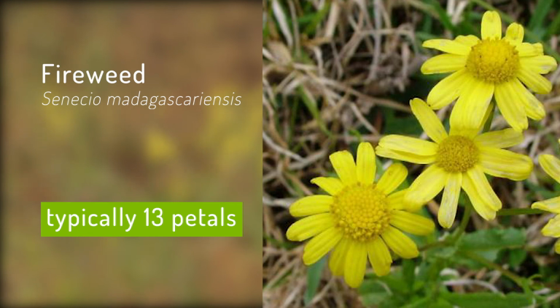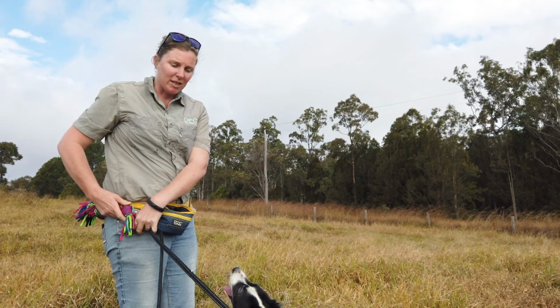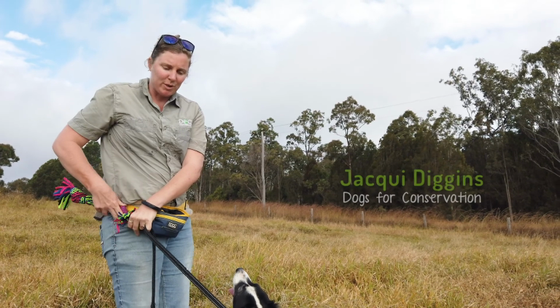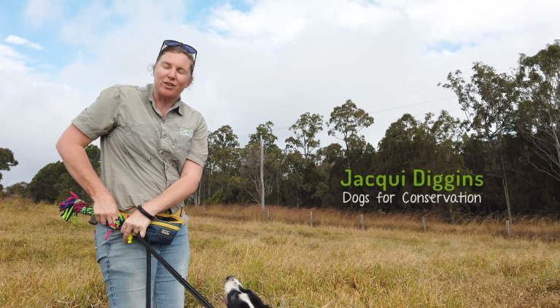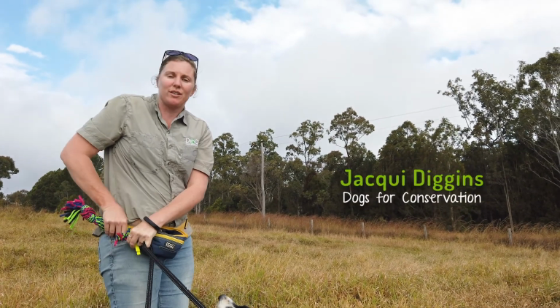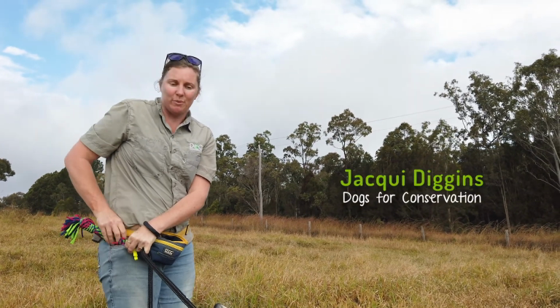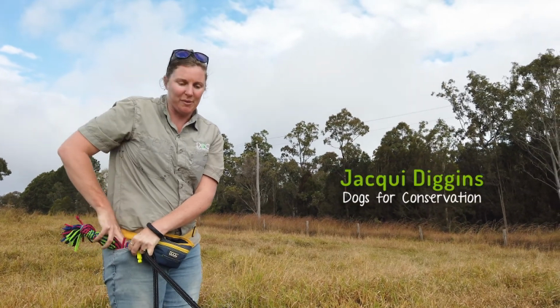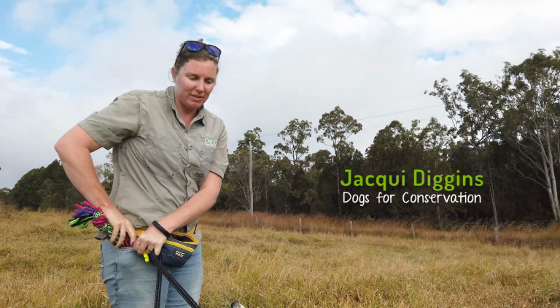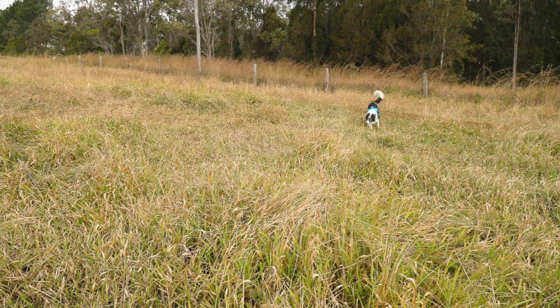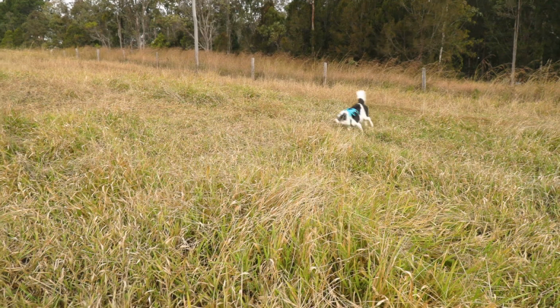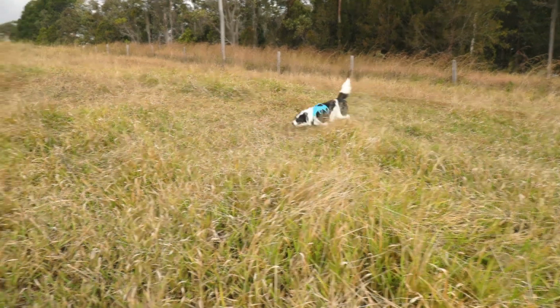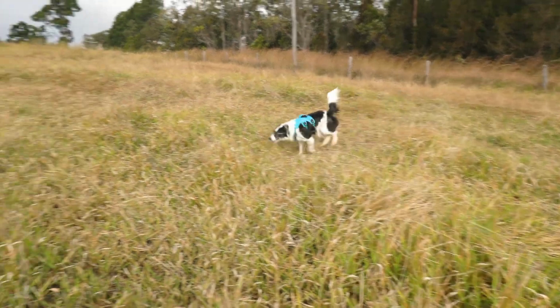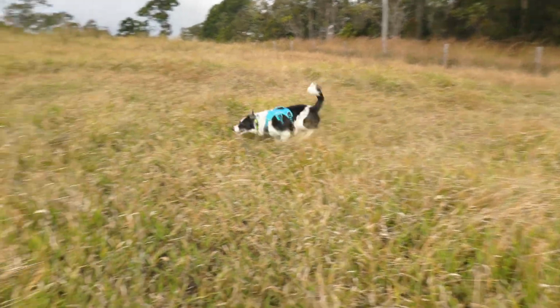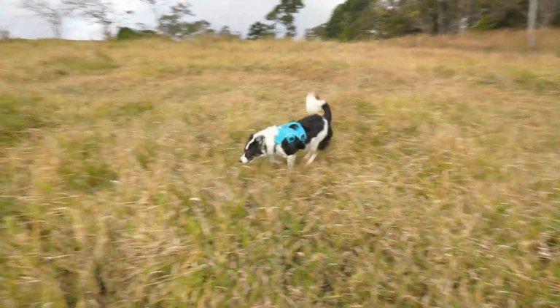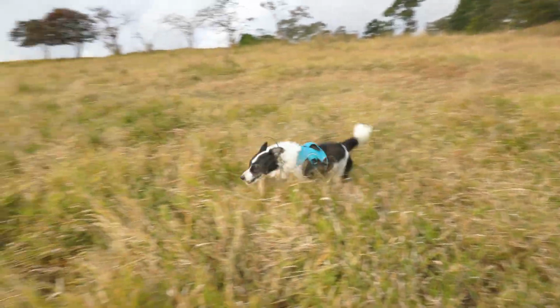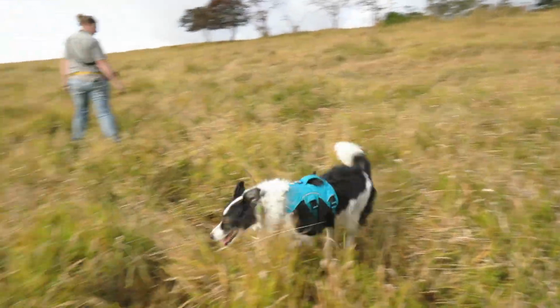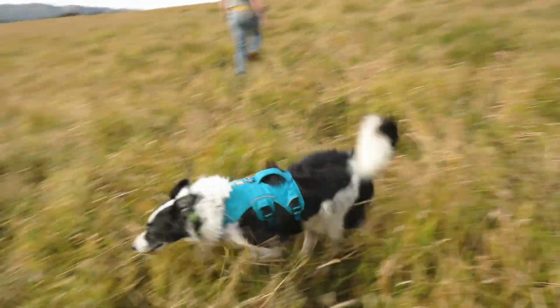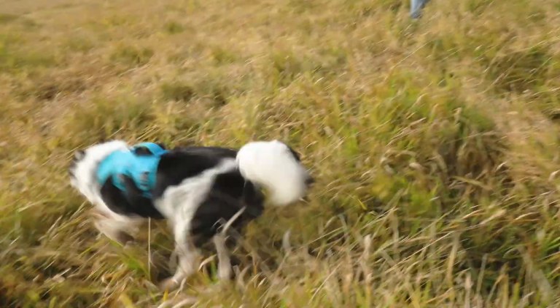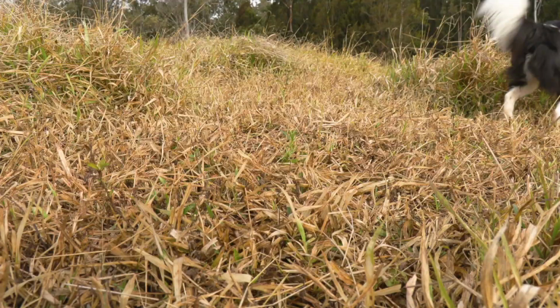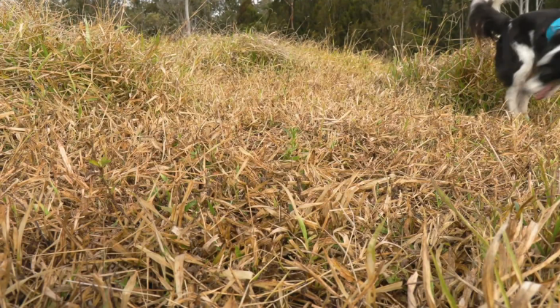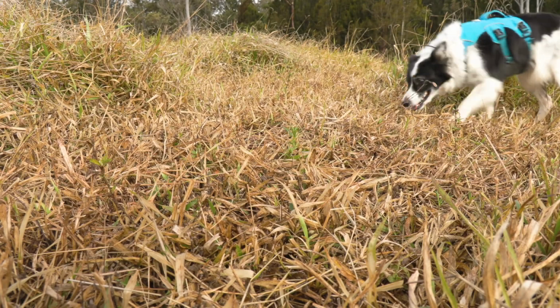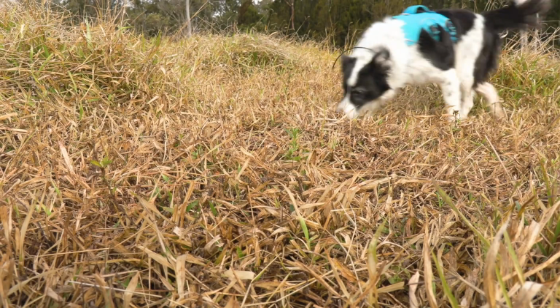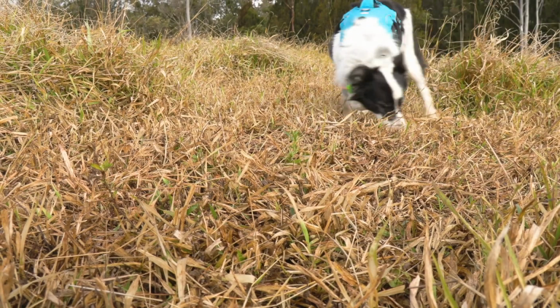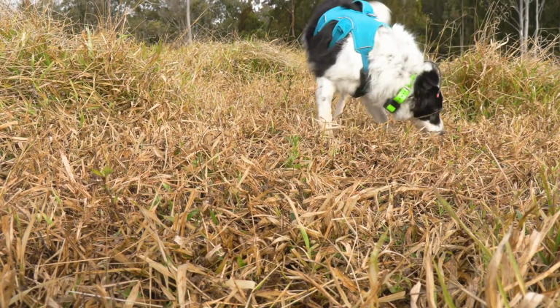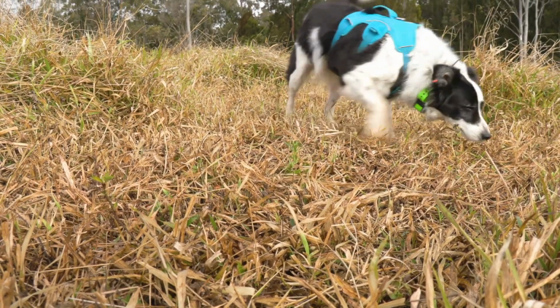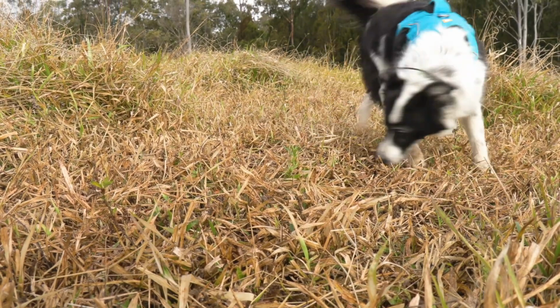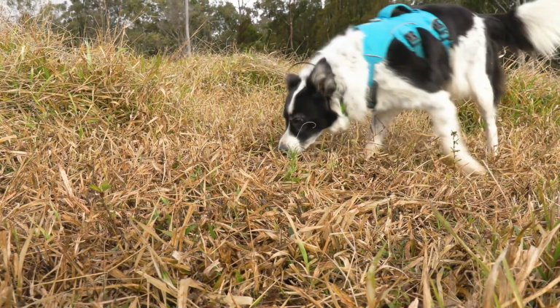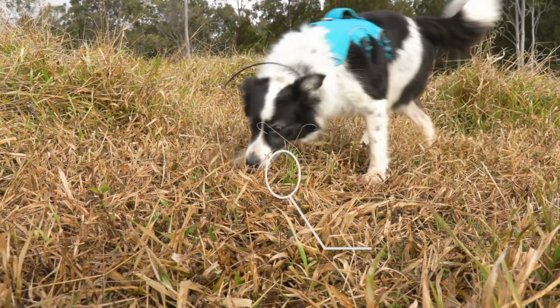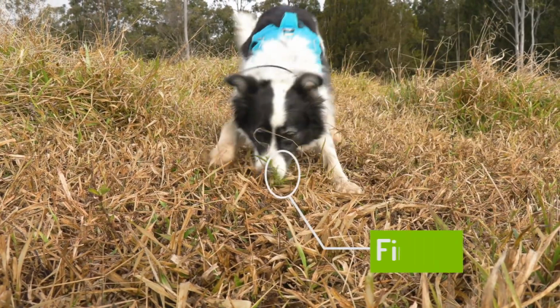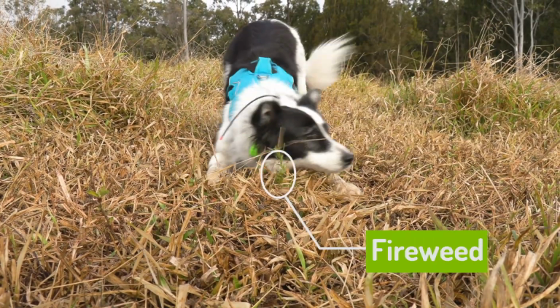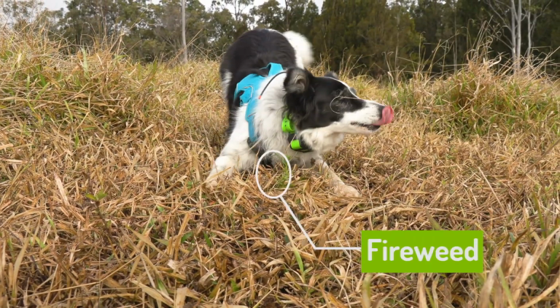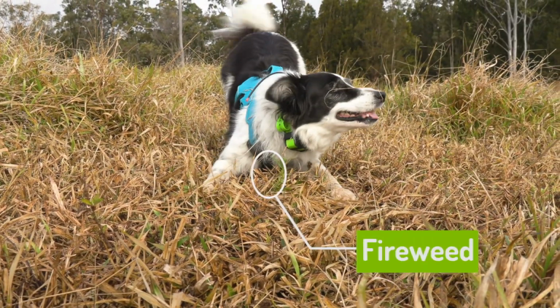I realised we could be using dogs to support our work efforts. He's able to use his nose to actually locate the plant. Often we can only detect it when it's flowering — that's where the dog comes into it. He can detect it at any stage, any size.